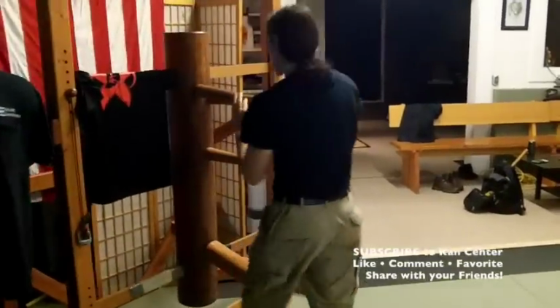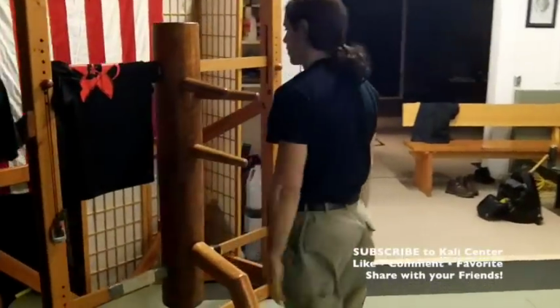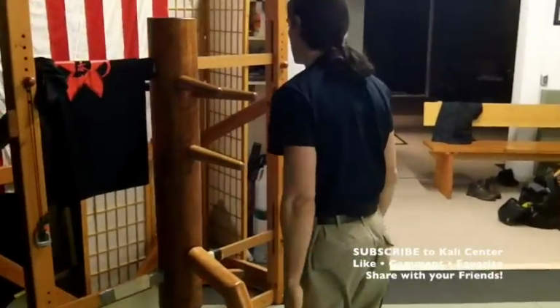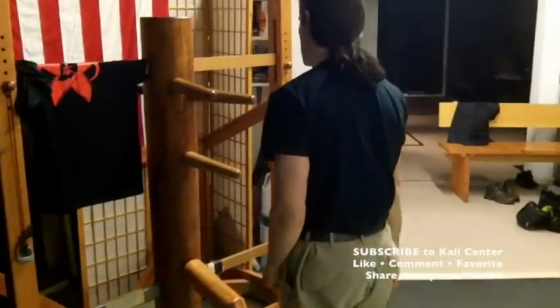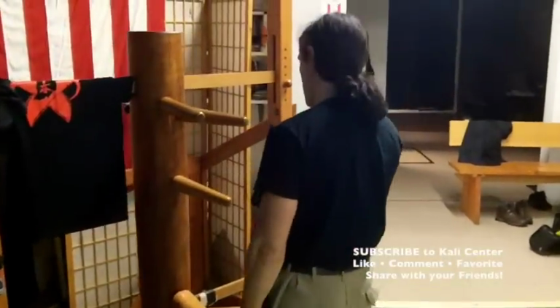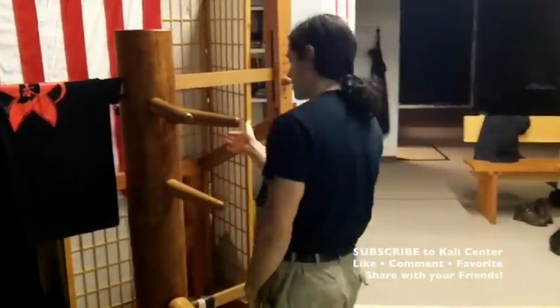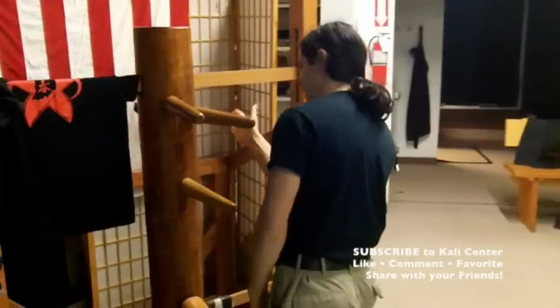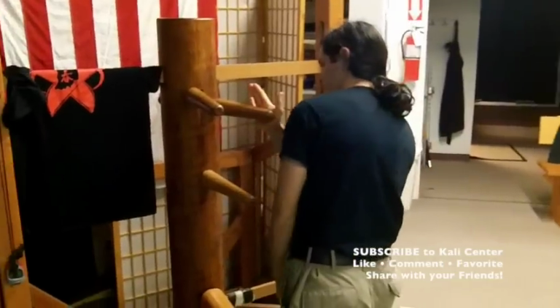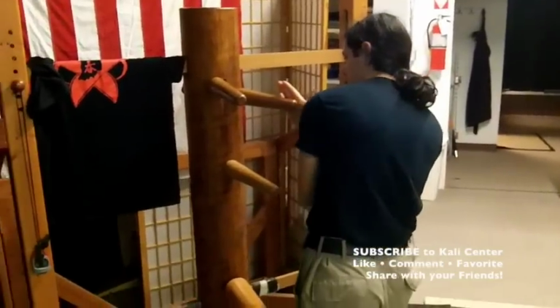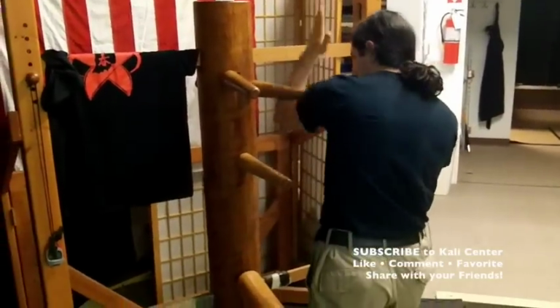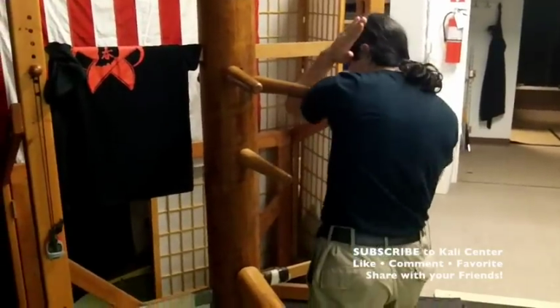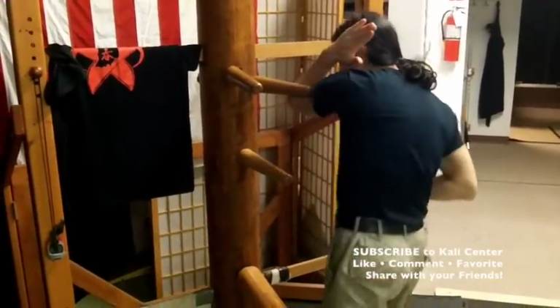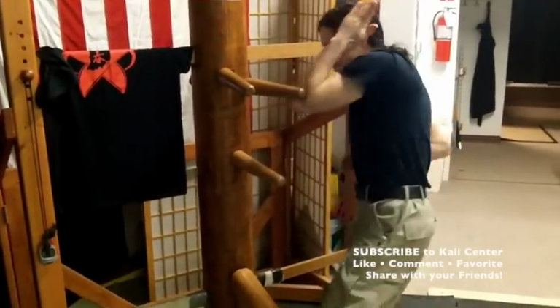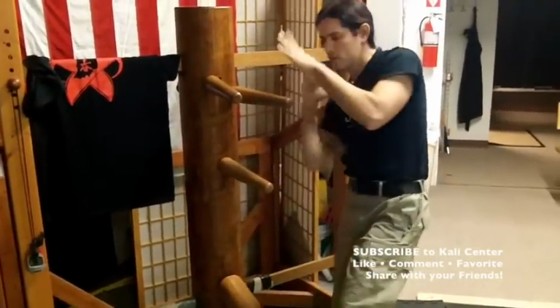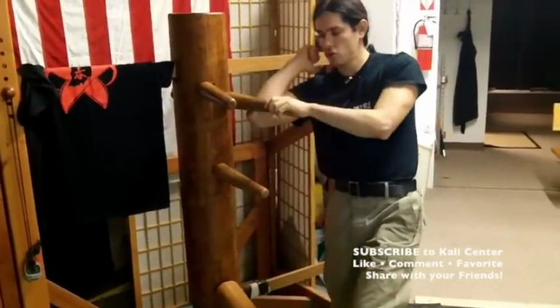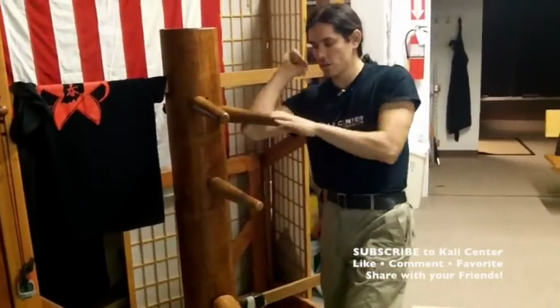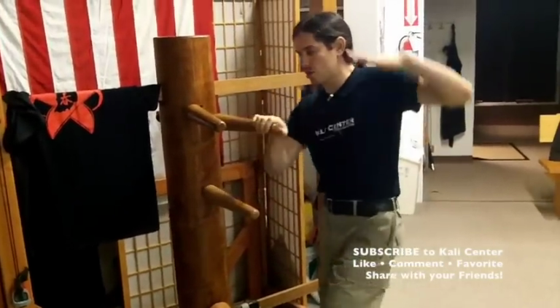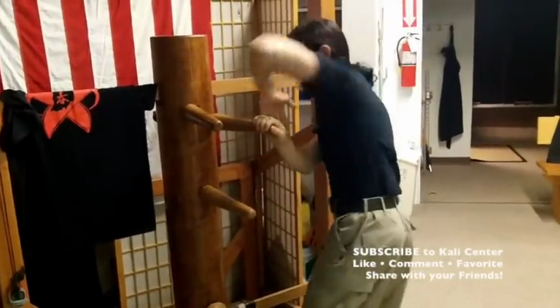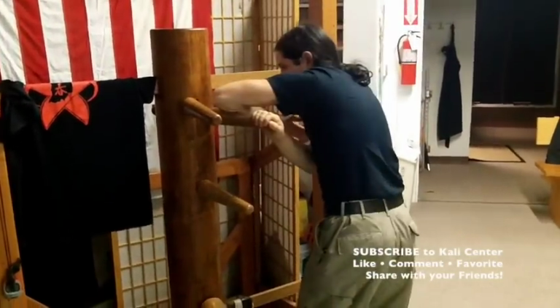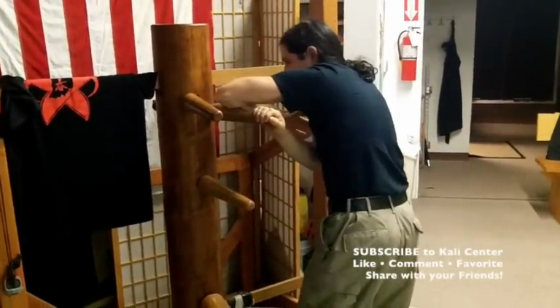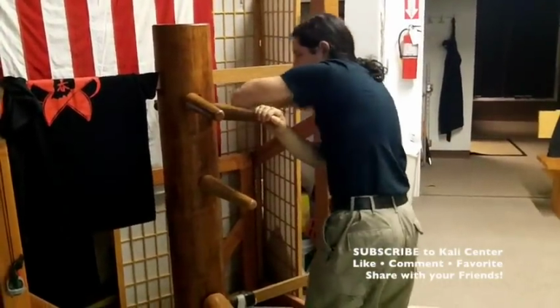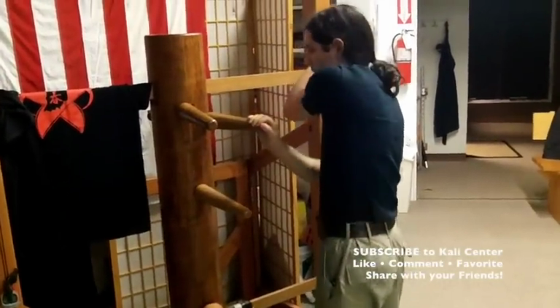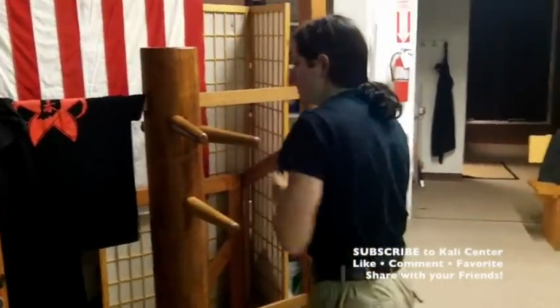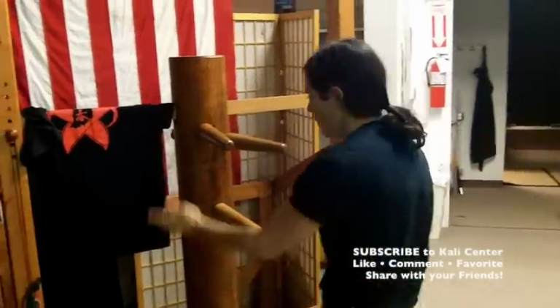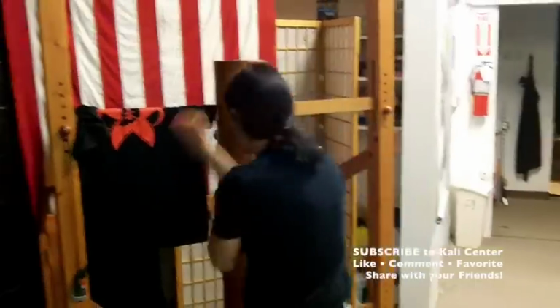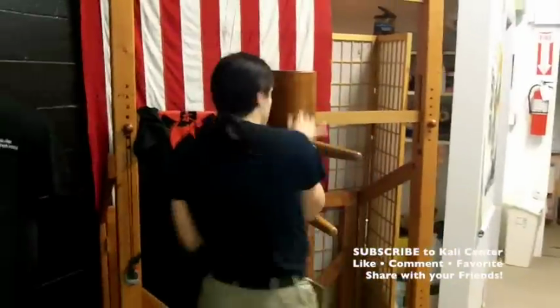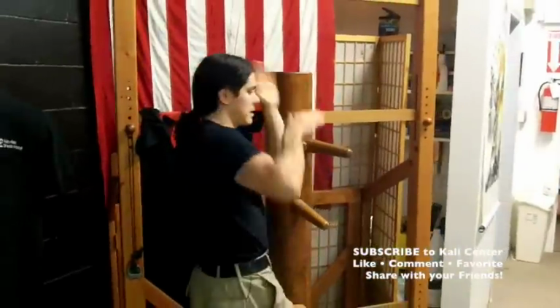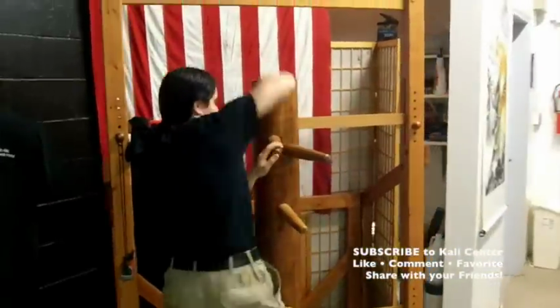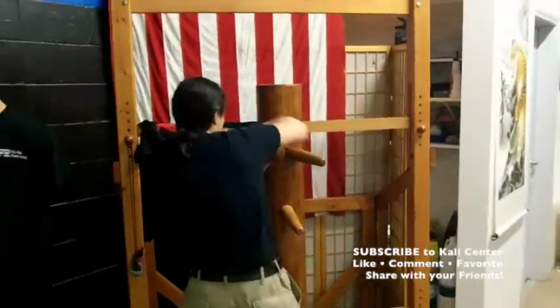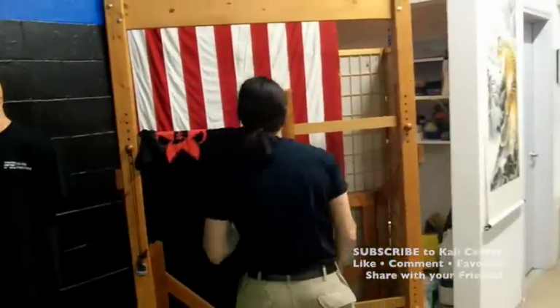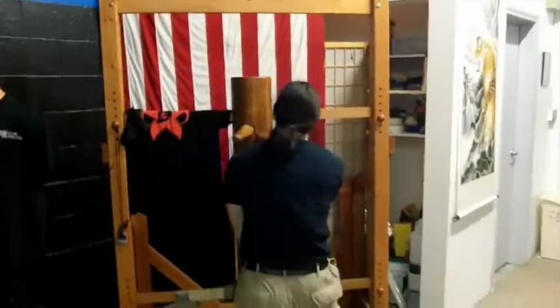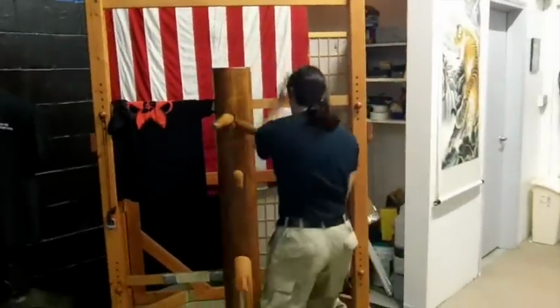And then we'll repeat on the opposite side: parry, scoop this up, strike the destruction and then downward the destruction. And we're alternating the sides here, just like this.